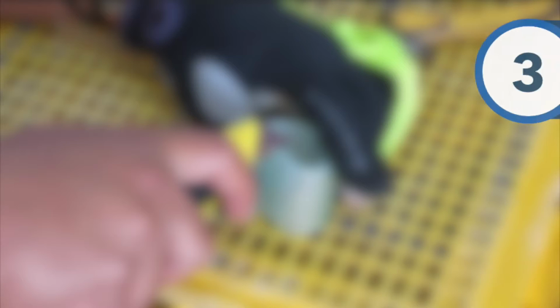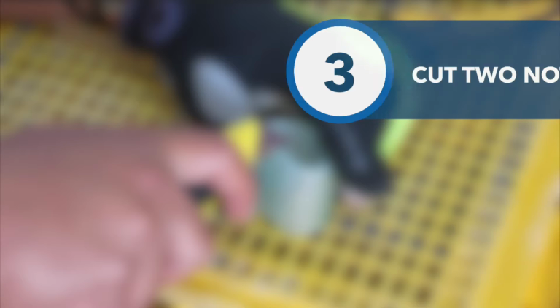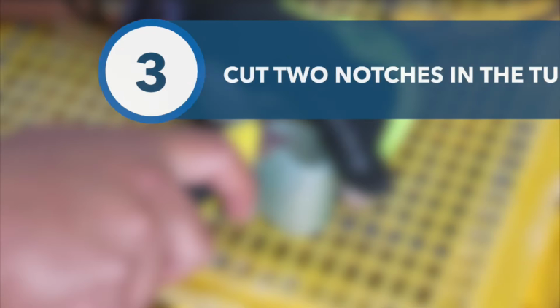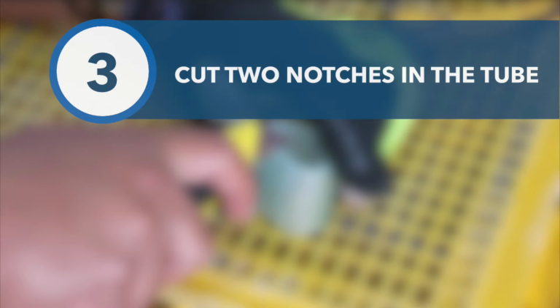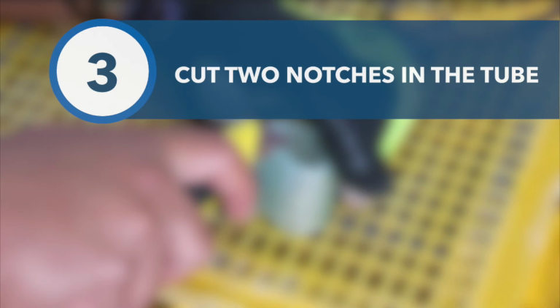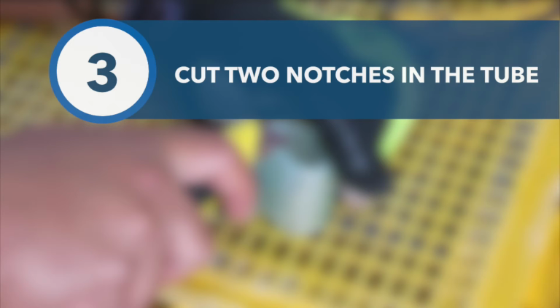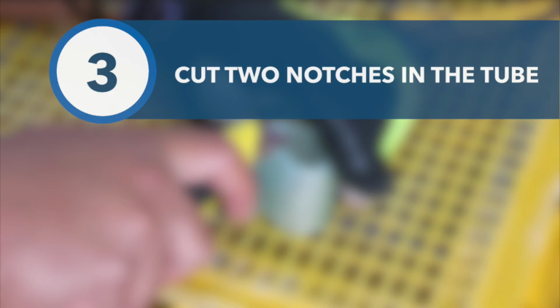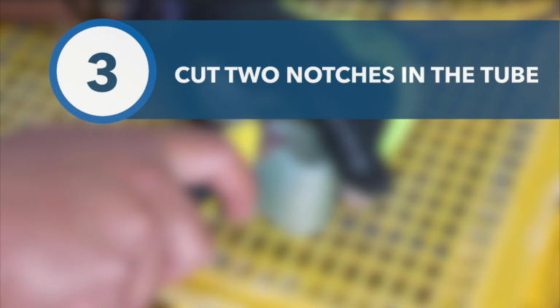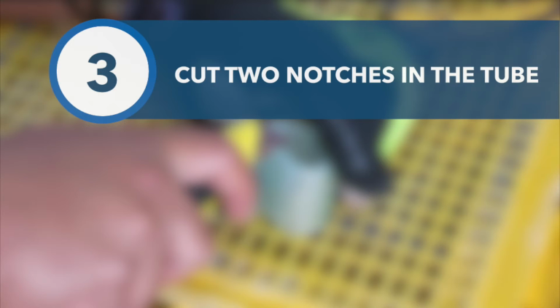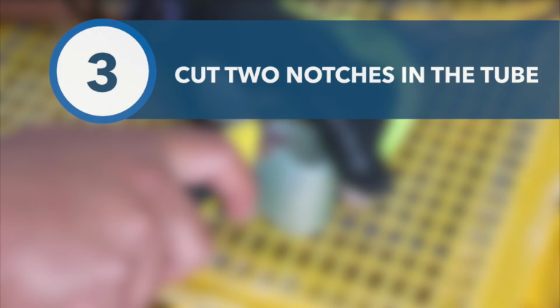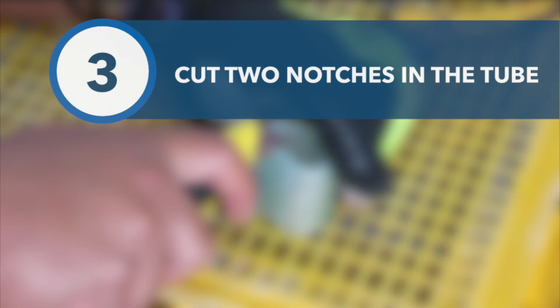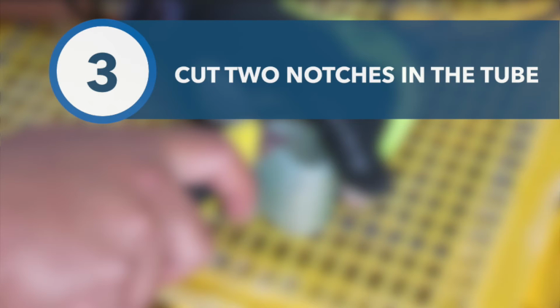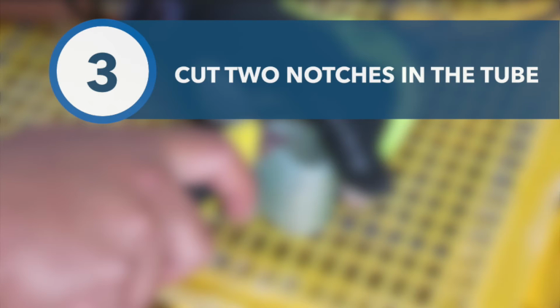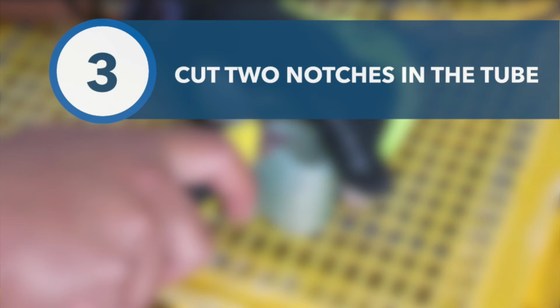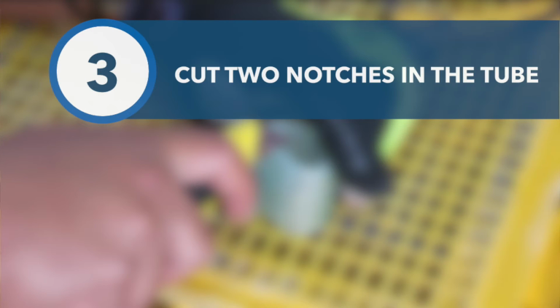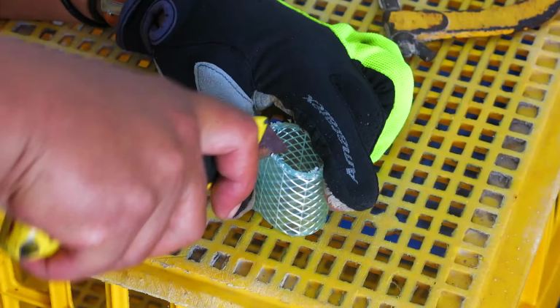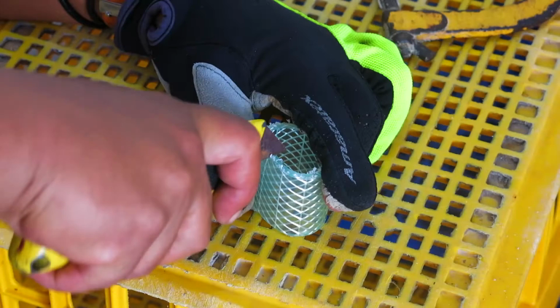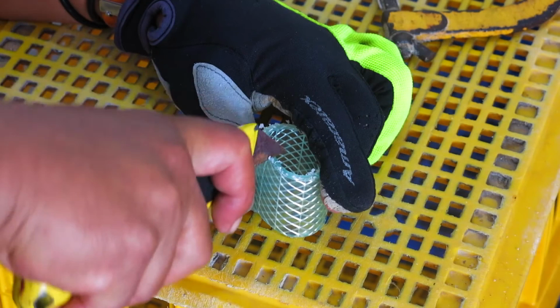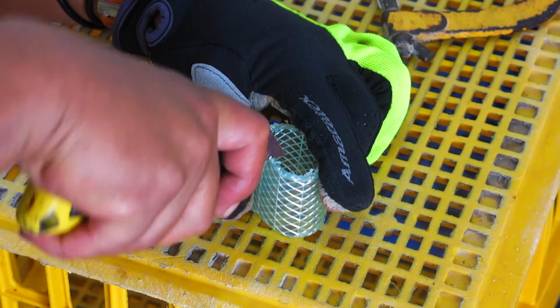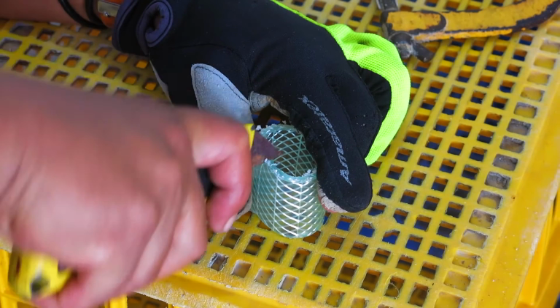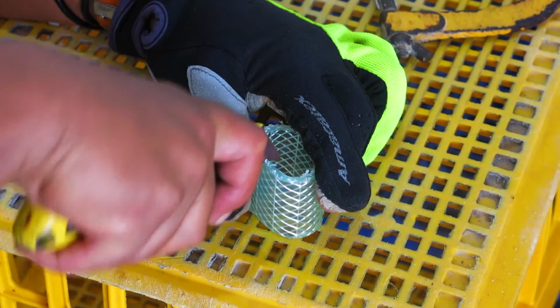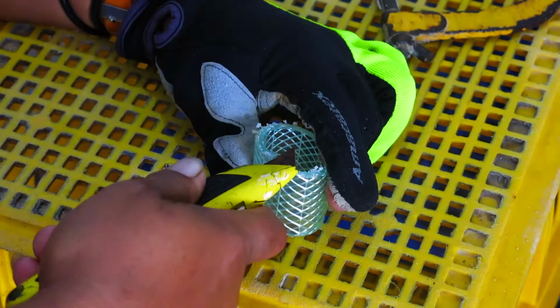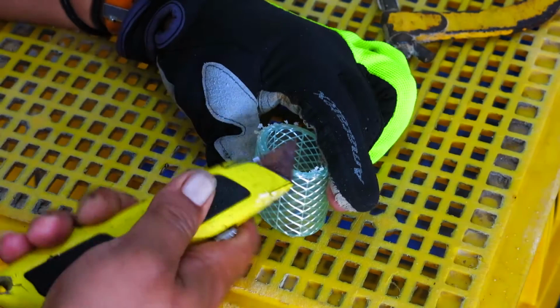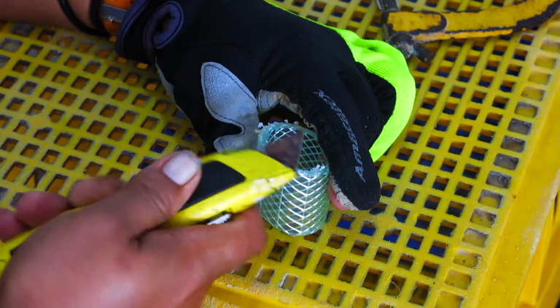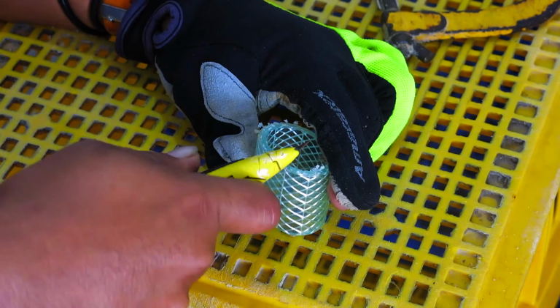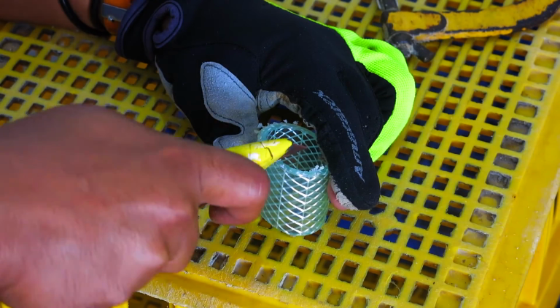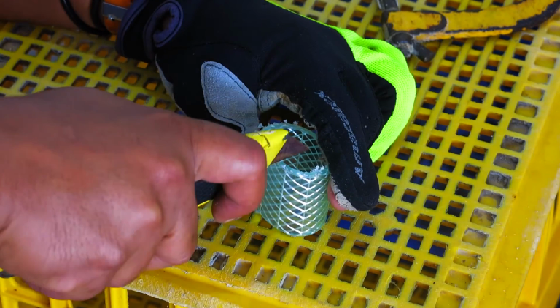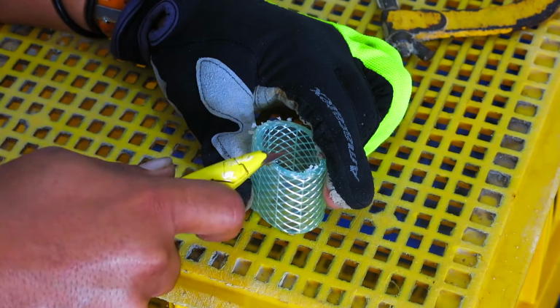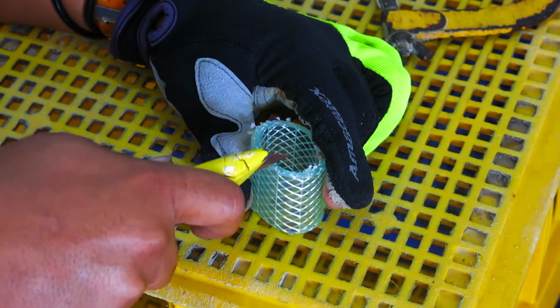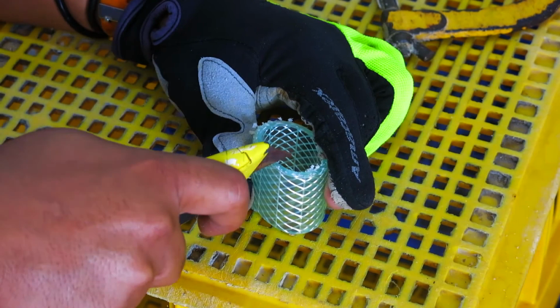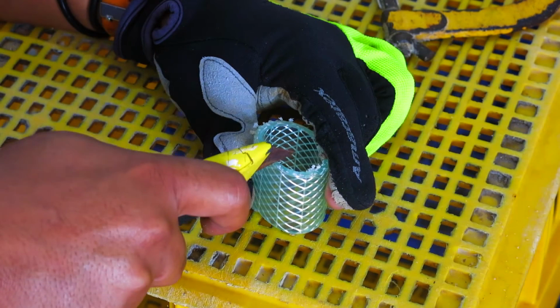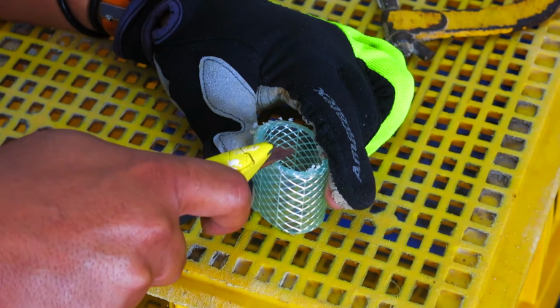With a Stanley knife, cut two notches in the compressor tube. Ensure they are at opposite ends of the tube, but on the same side as each other.